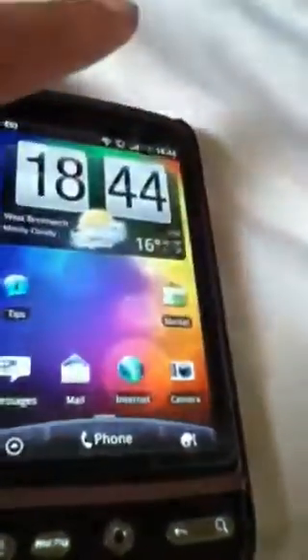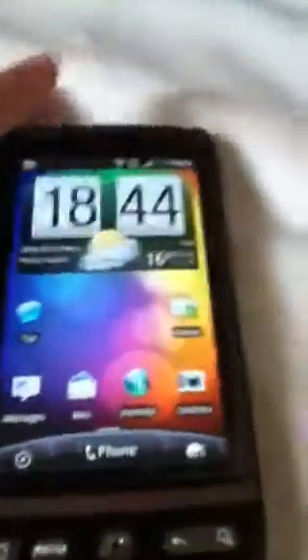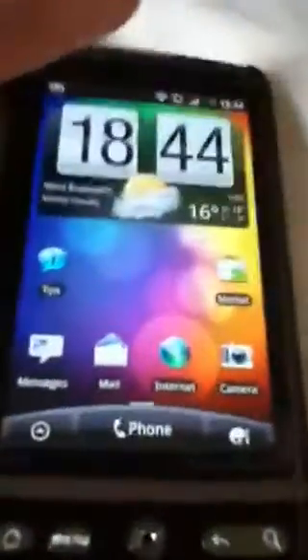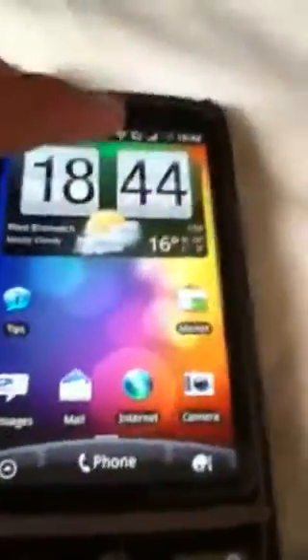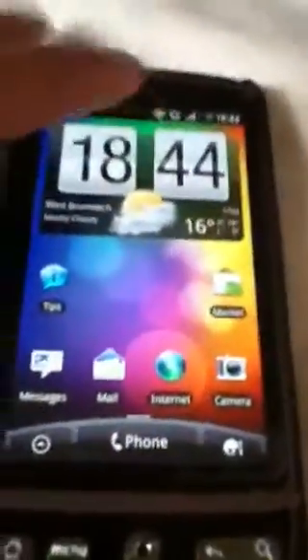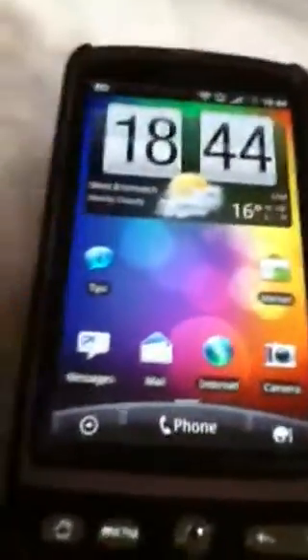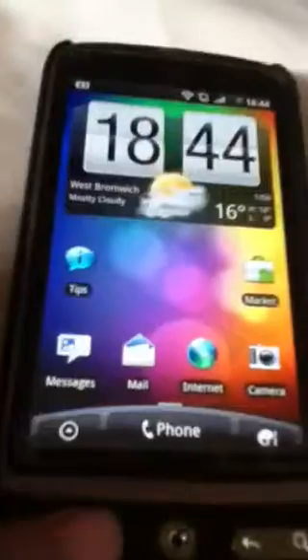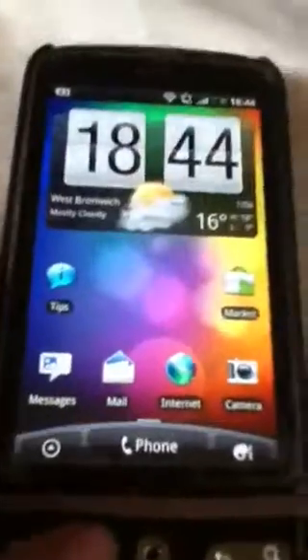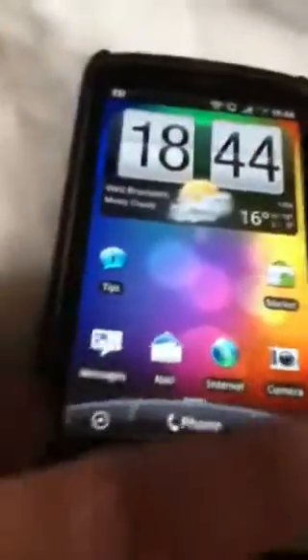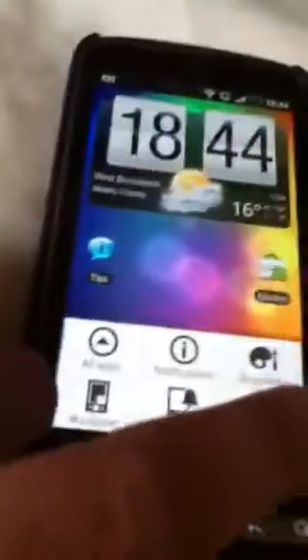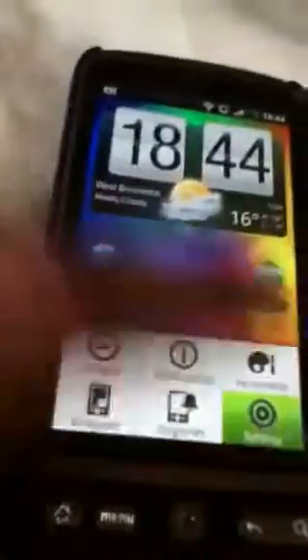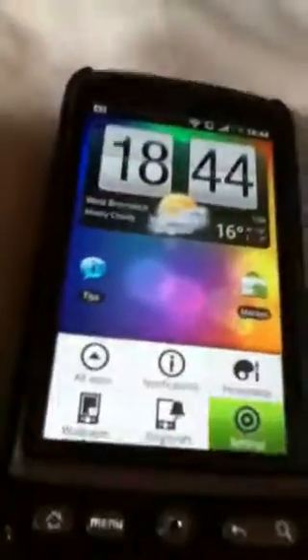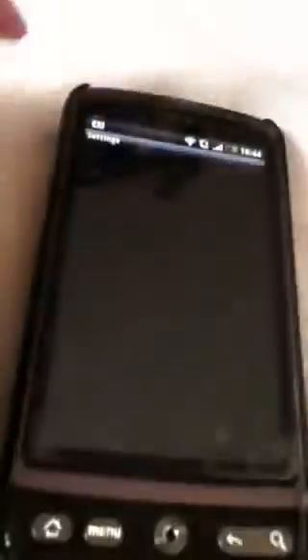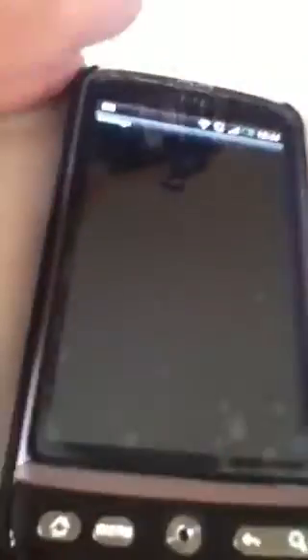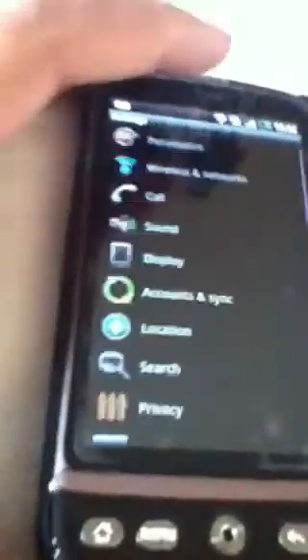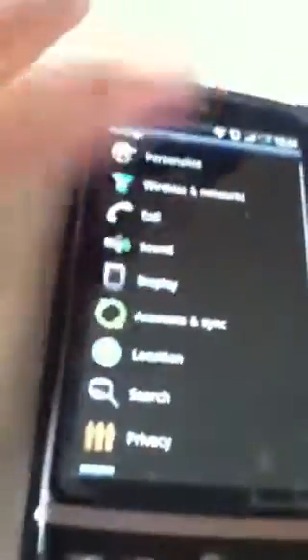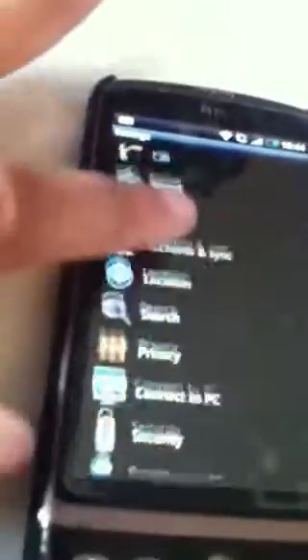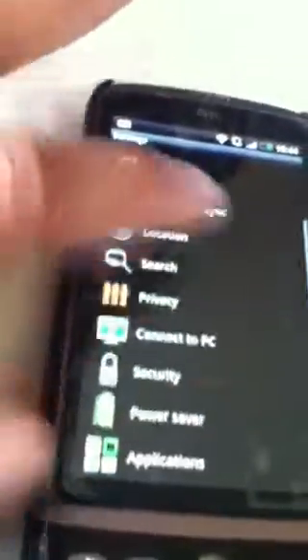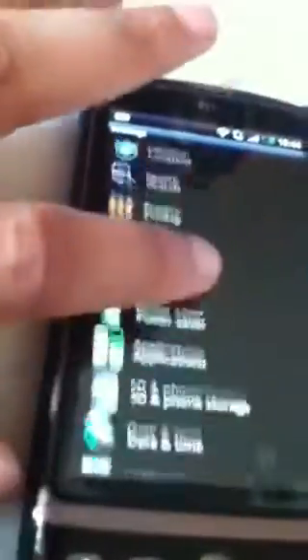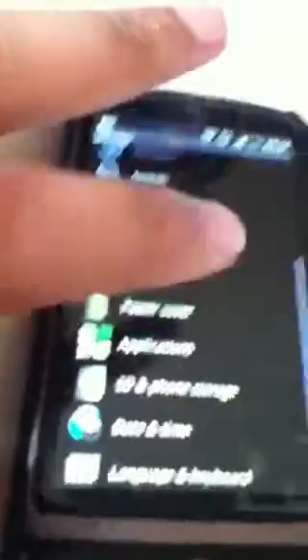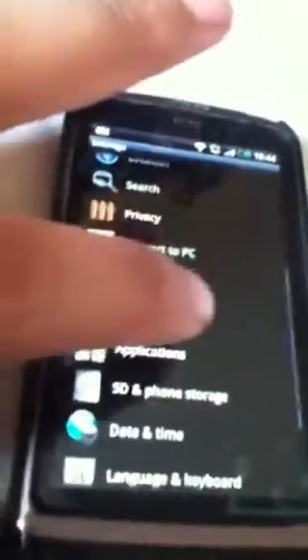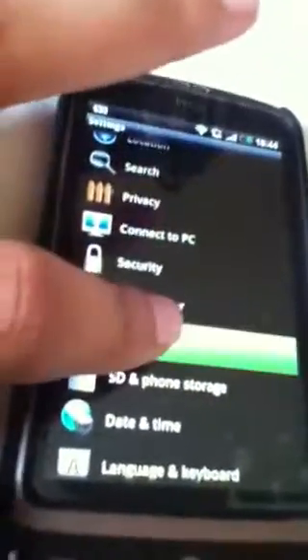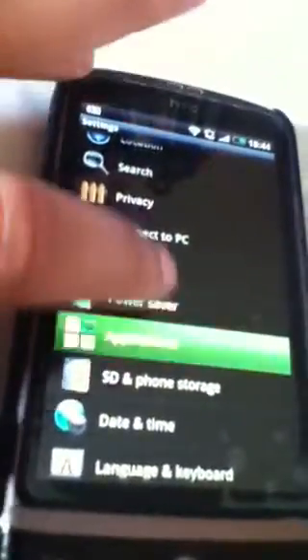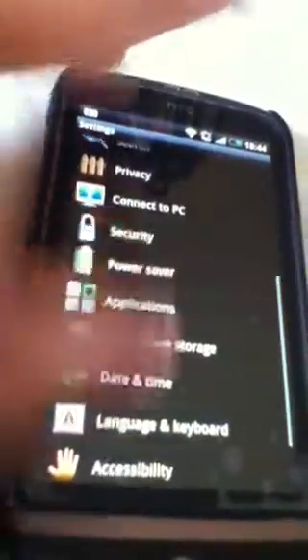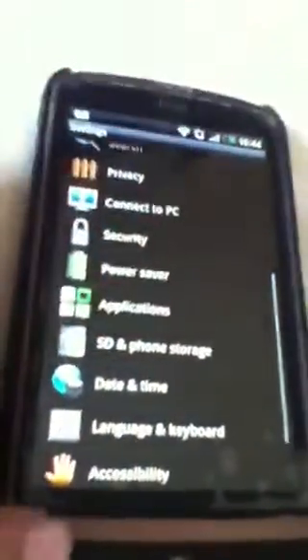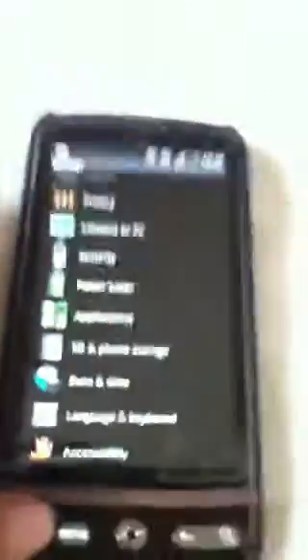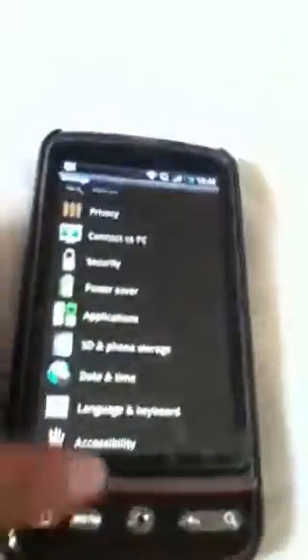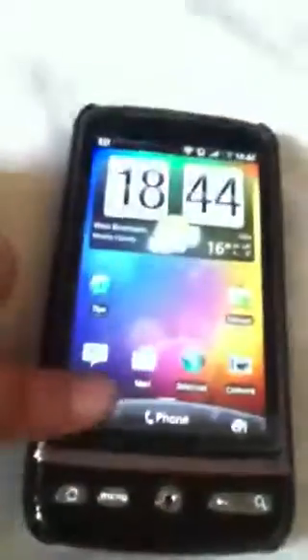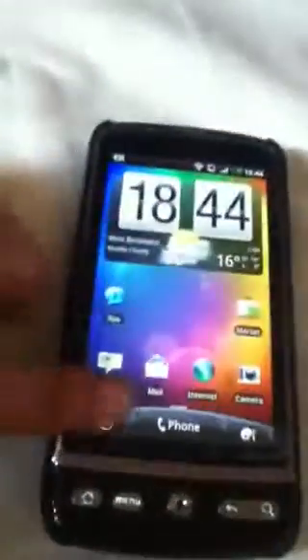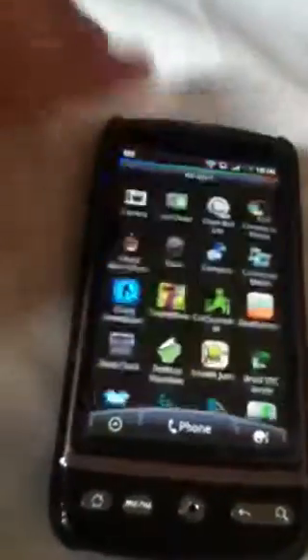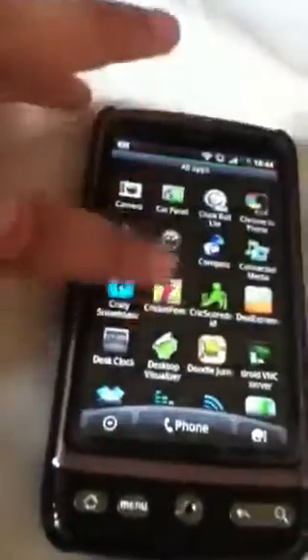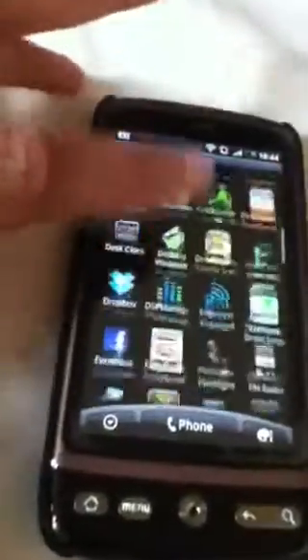So what this actually does — you have to repartition your phone, S-off it, which means security off. And what this does is it gives you this phone app.